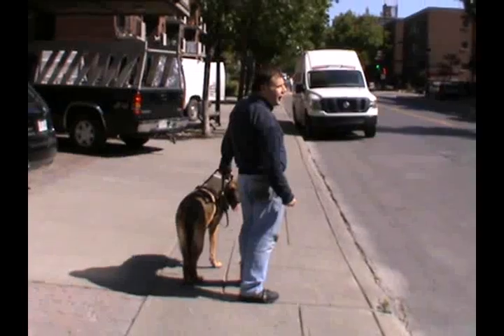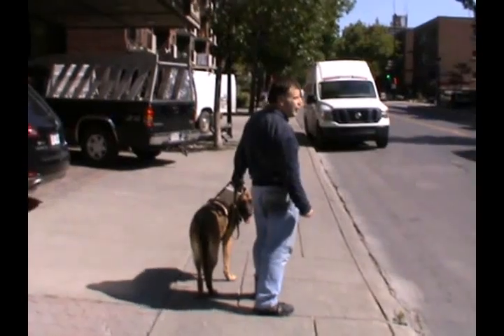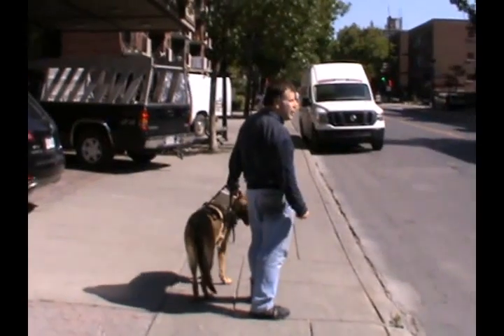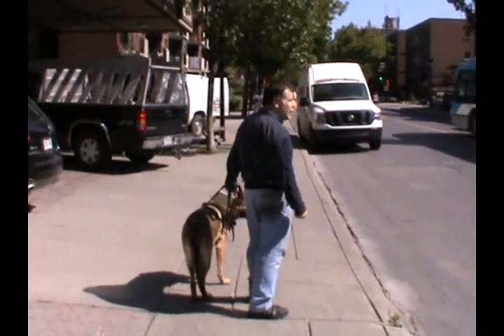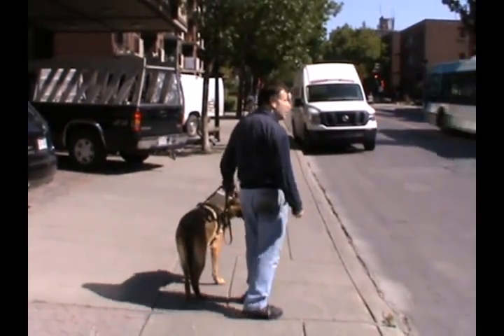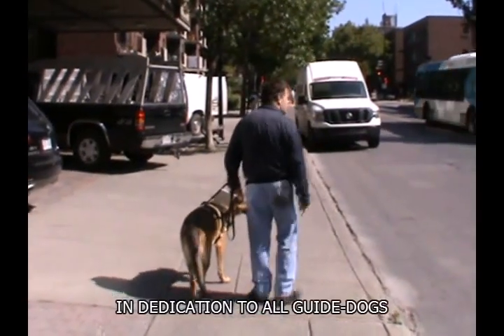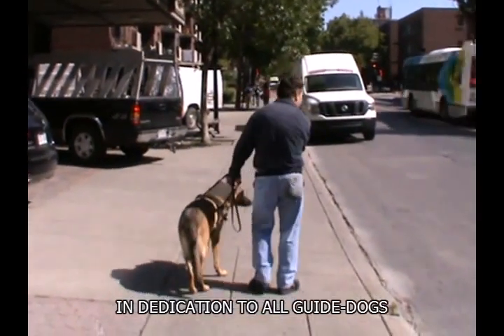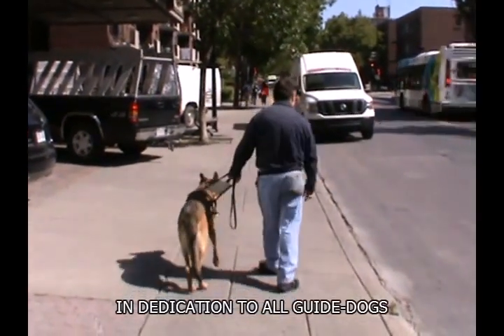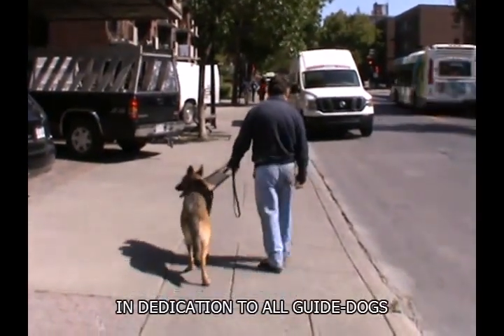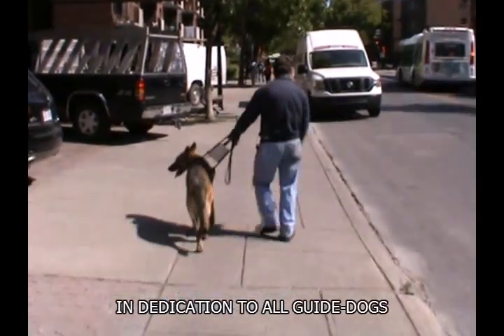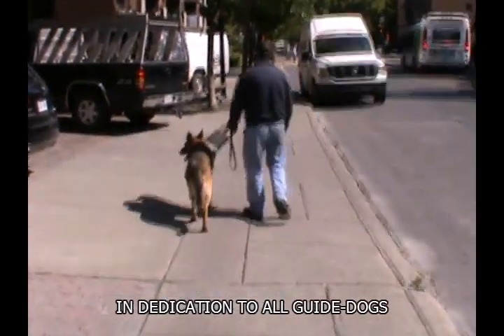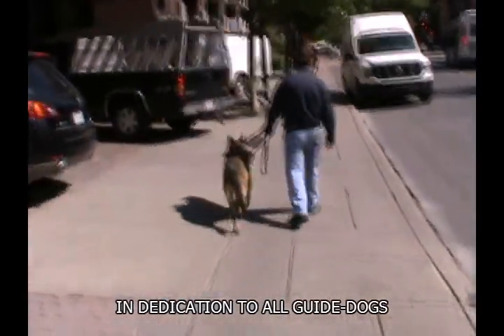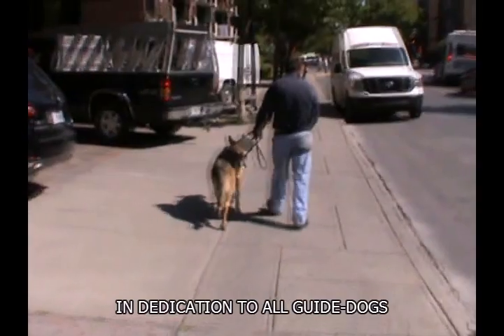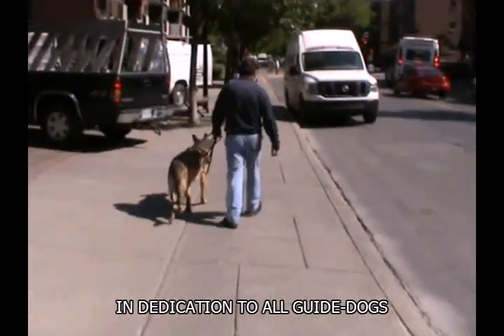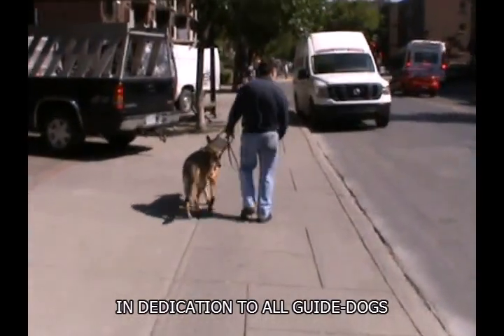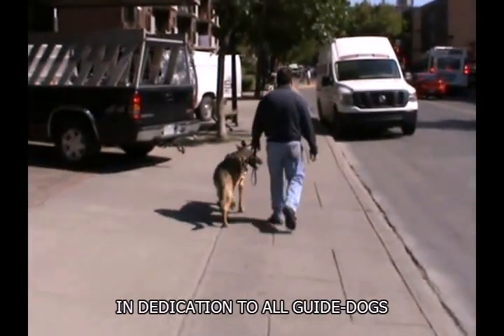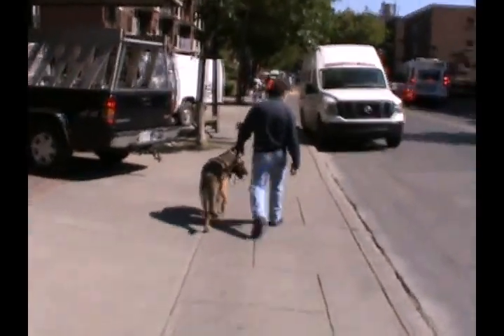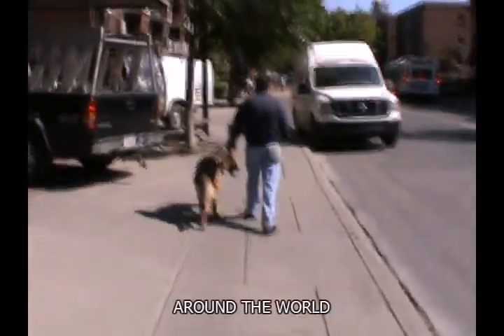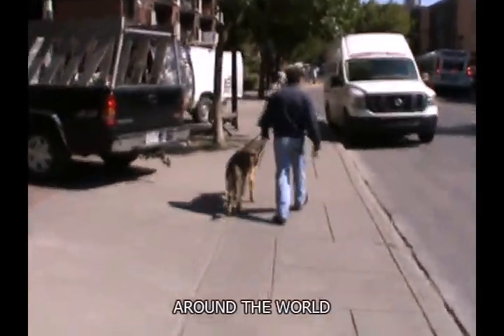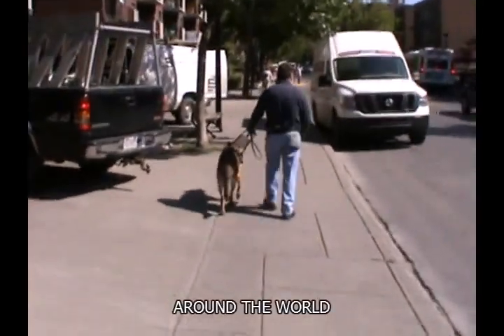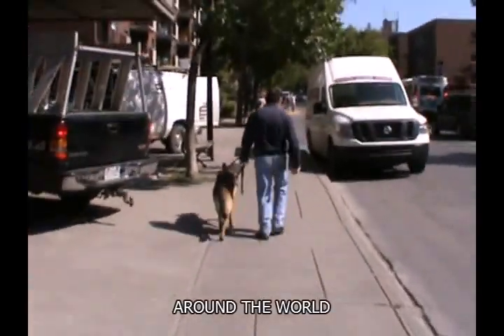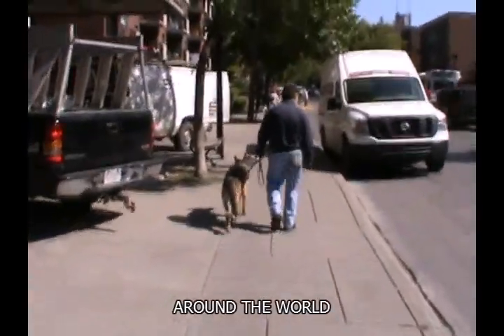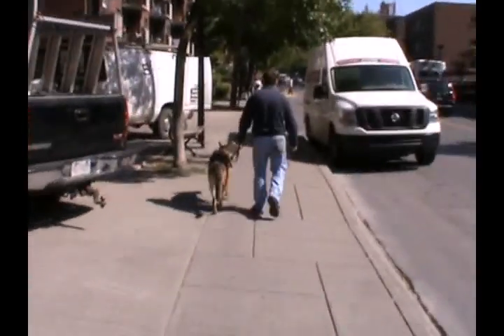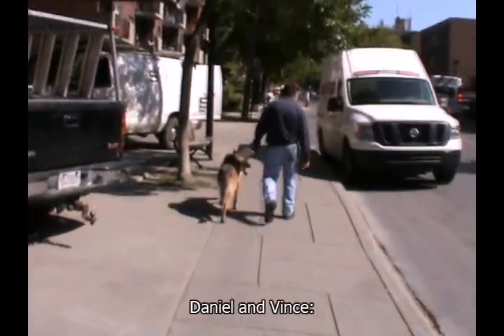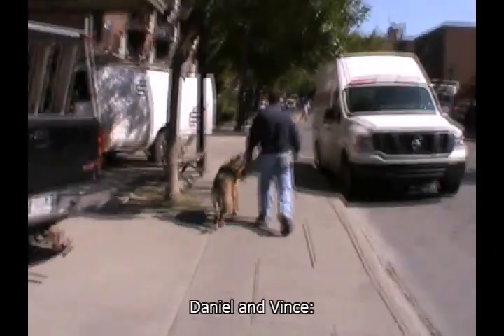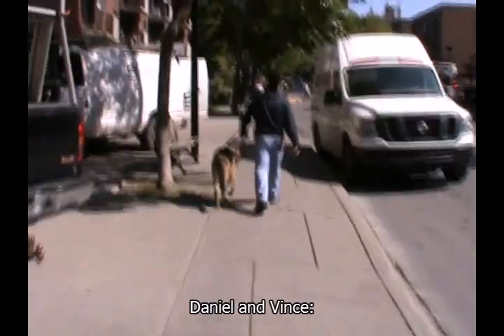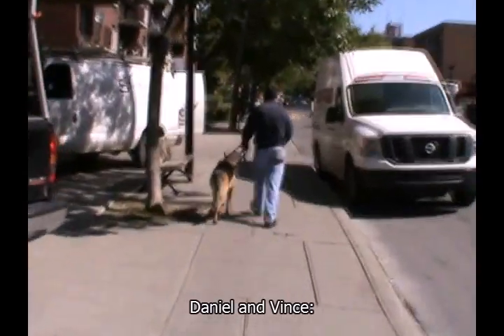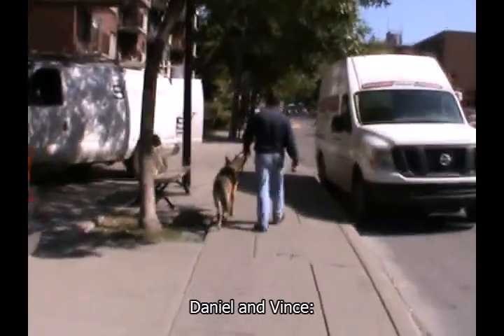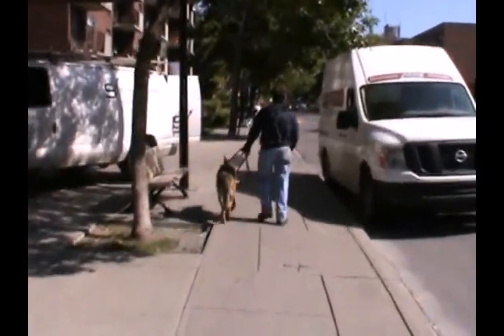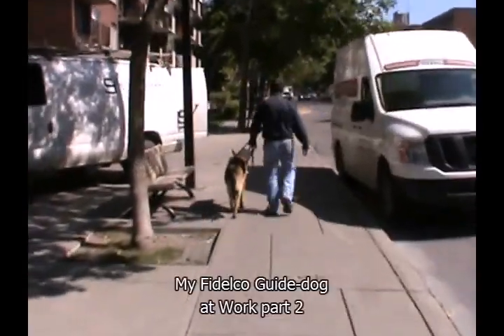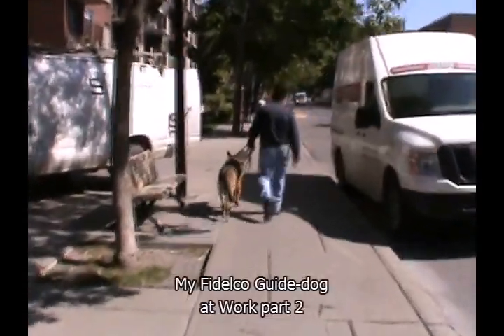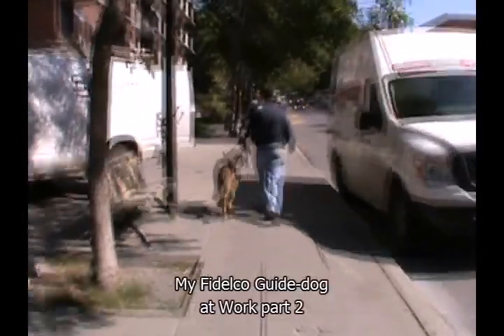Hello and welcome. This video is designed to give some insight to those of you out there who might have some questions about what a guide dog is, and or what a service dog is — what are the similarities and what are the differences?